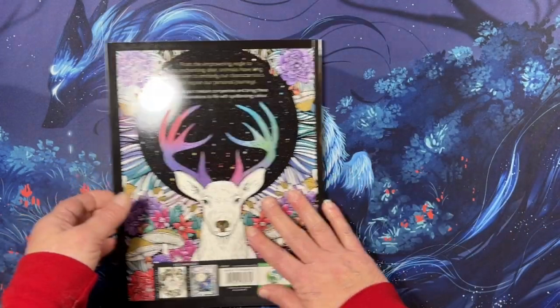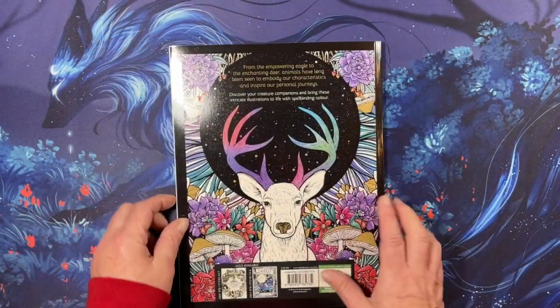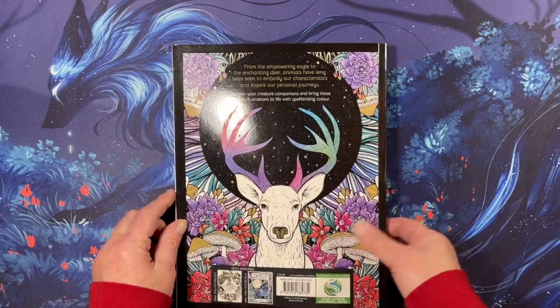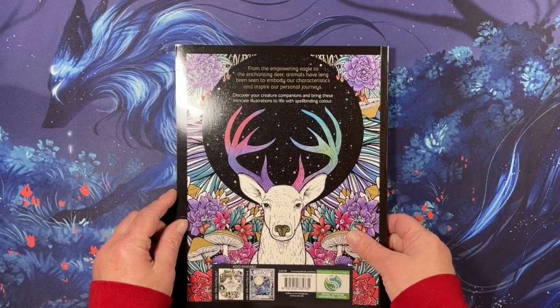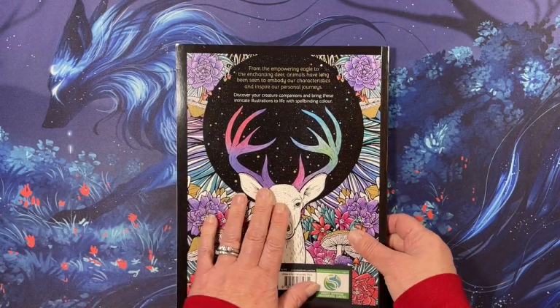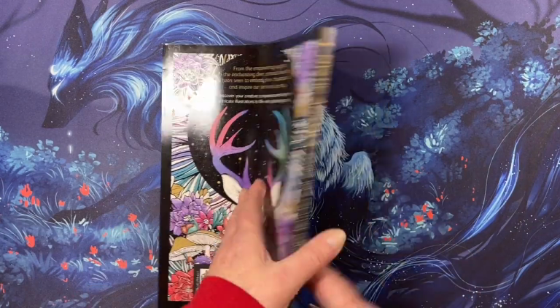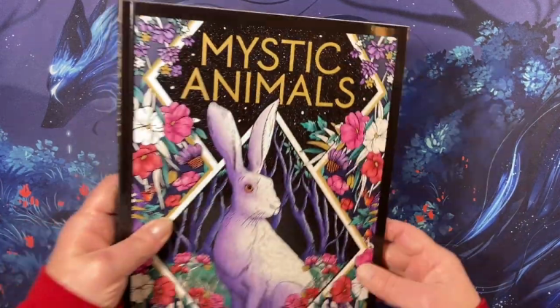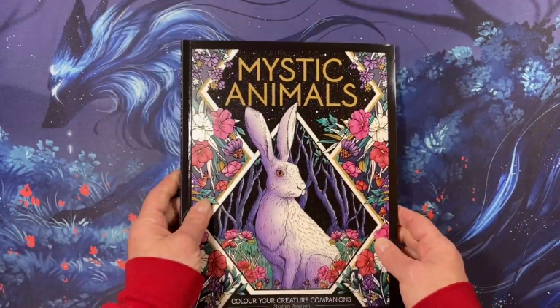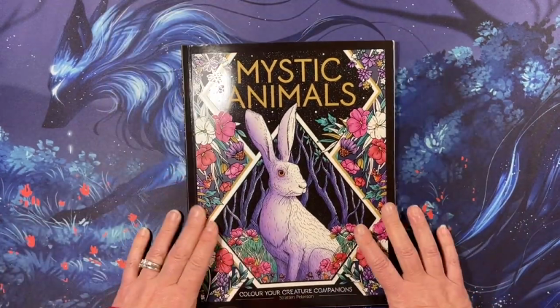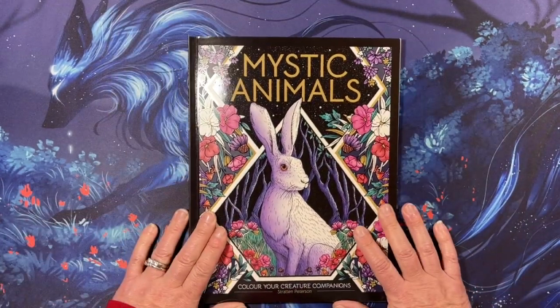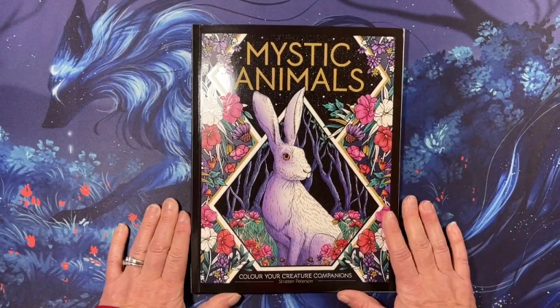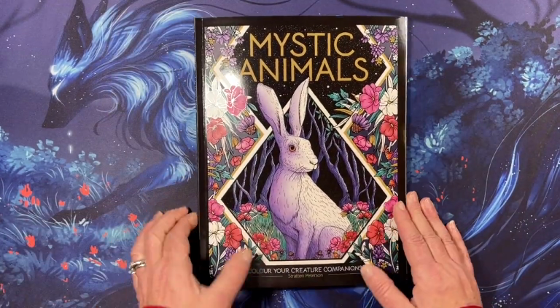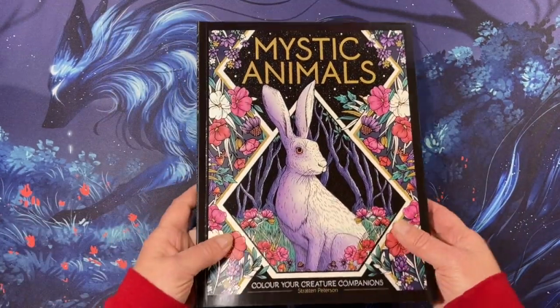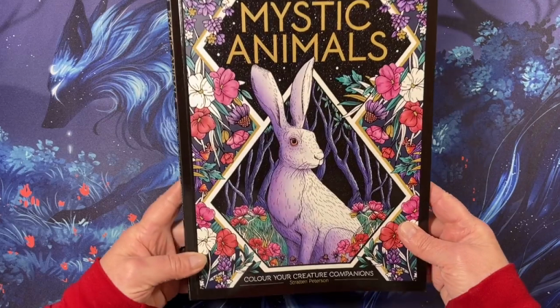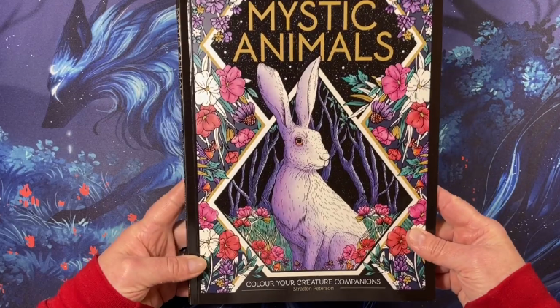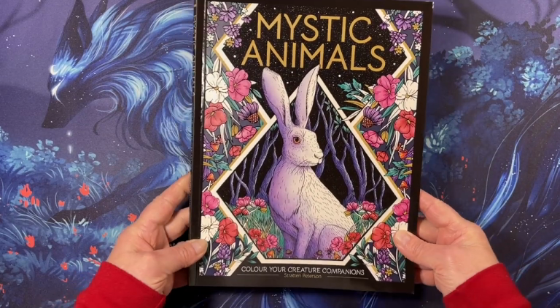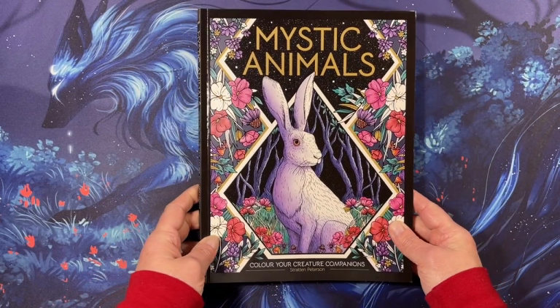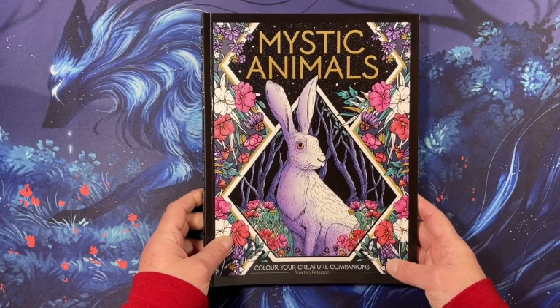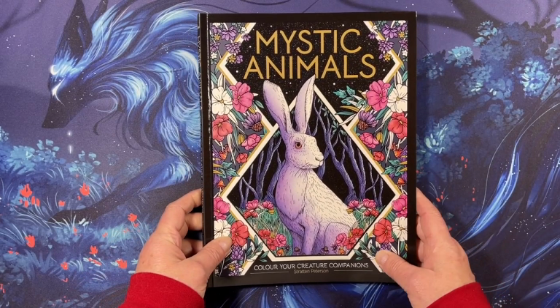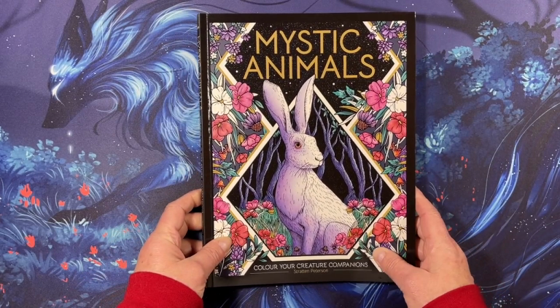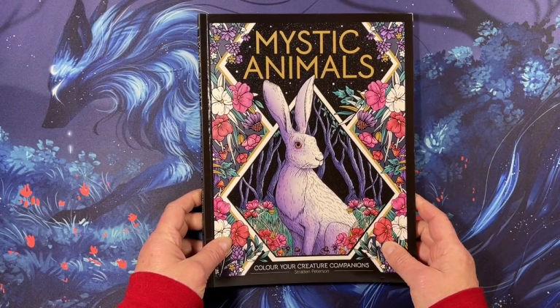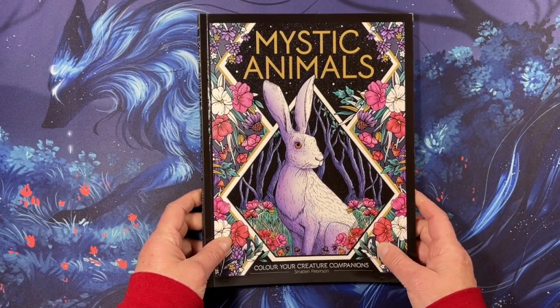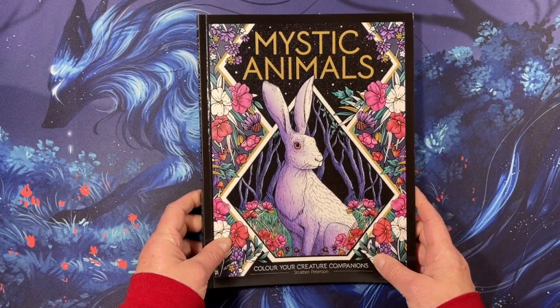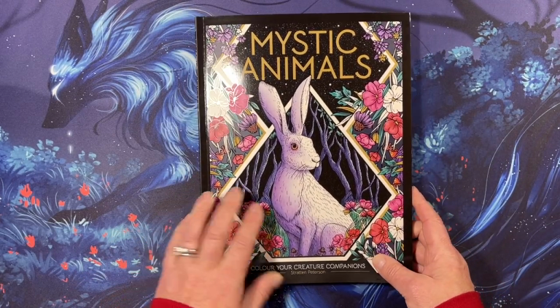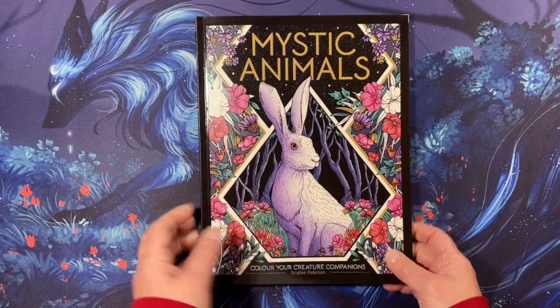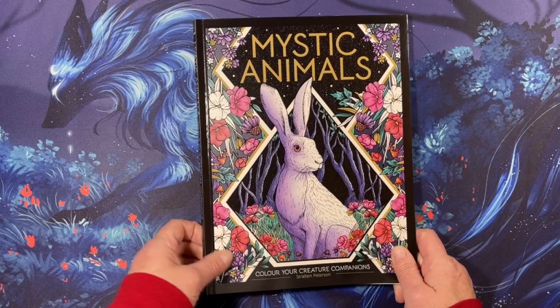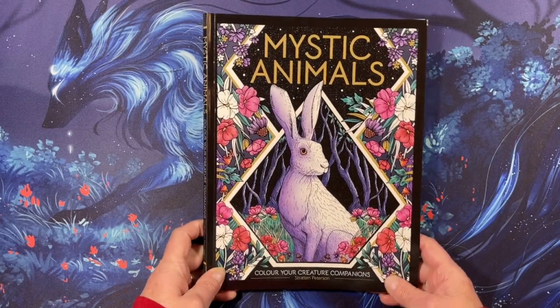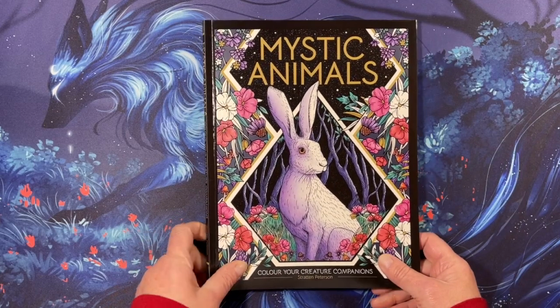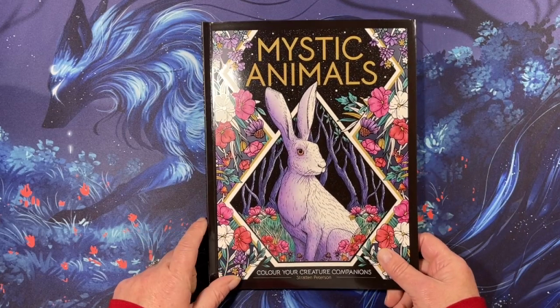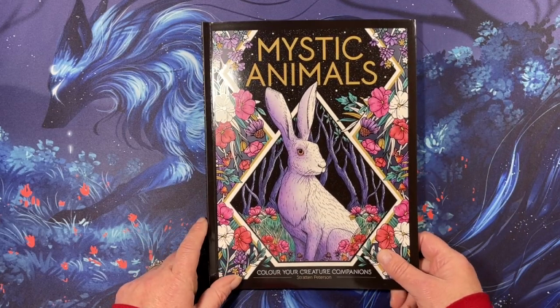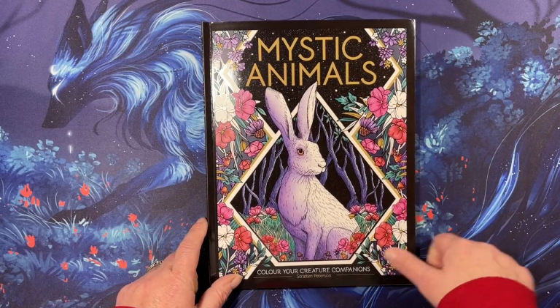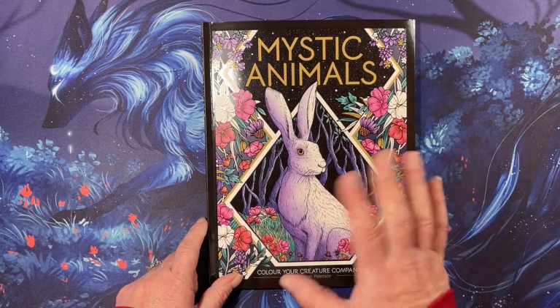And that is the book. Thank you for watching this flip through of Mystic Animals: Color Your Creature Companions by Stratton Peterson. I hope you all have a great day and I will see you in the next video. Bye!